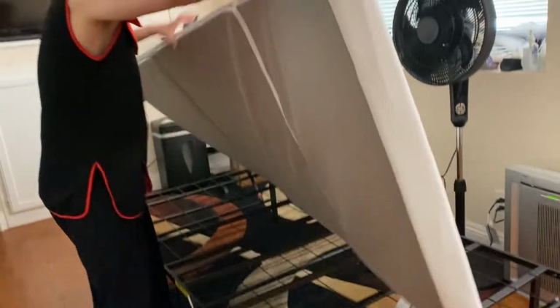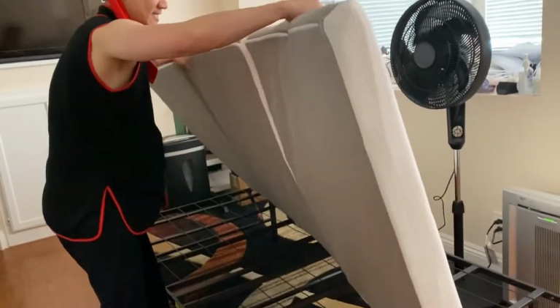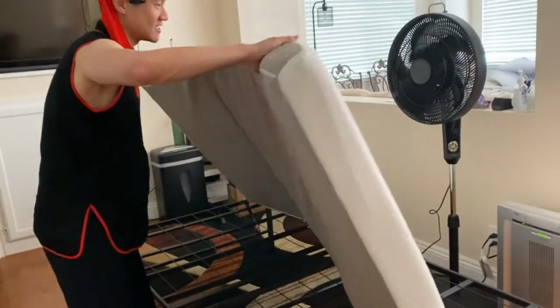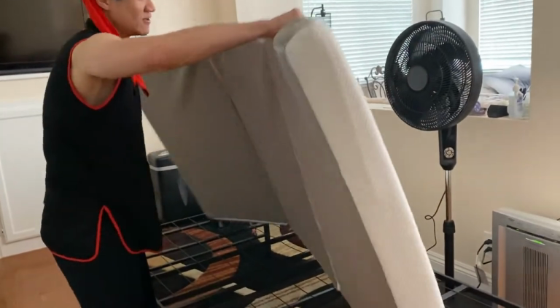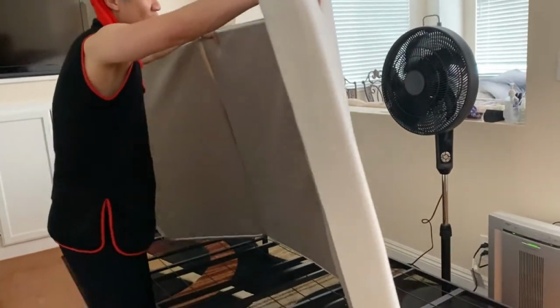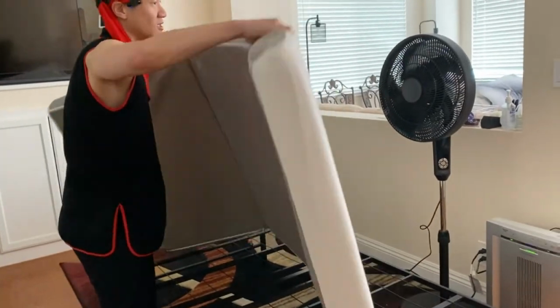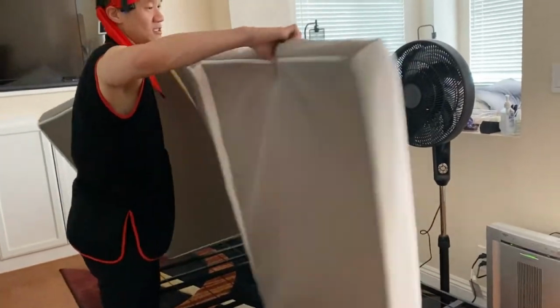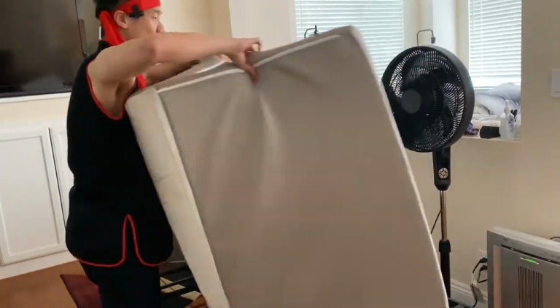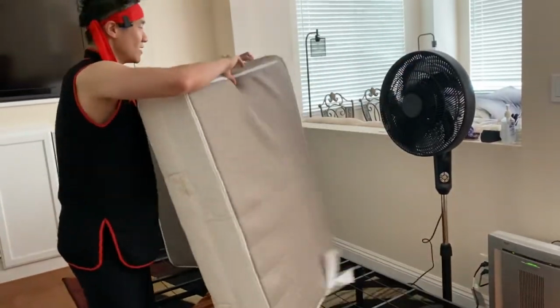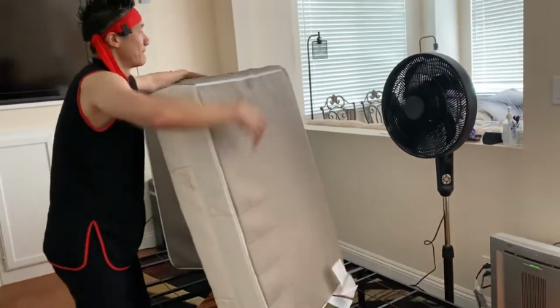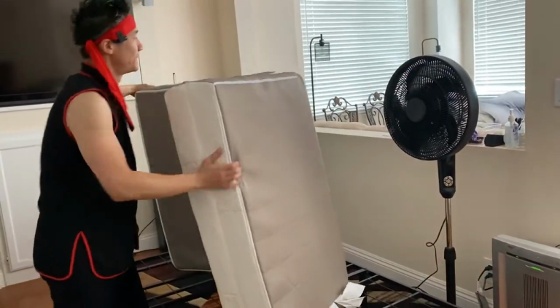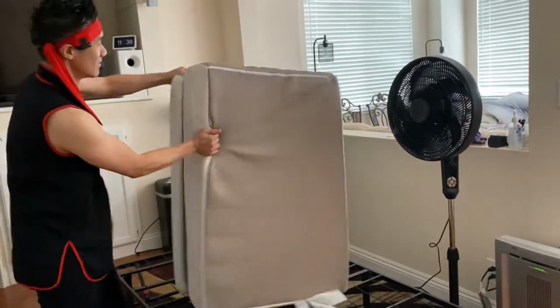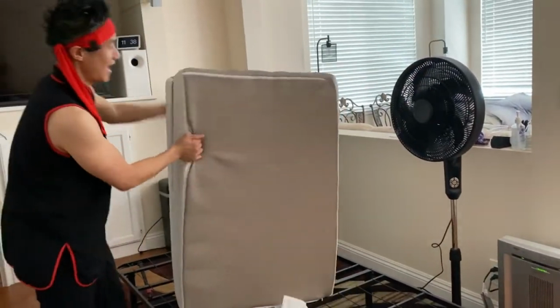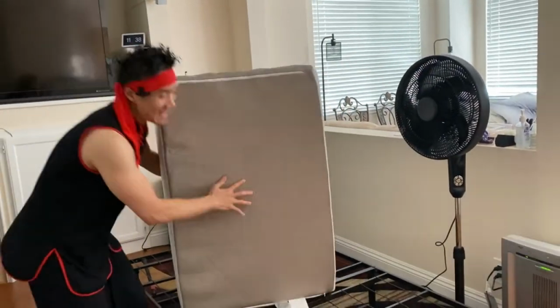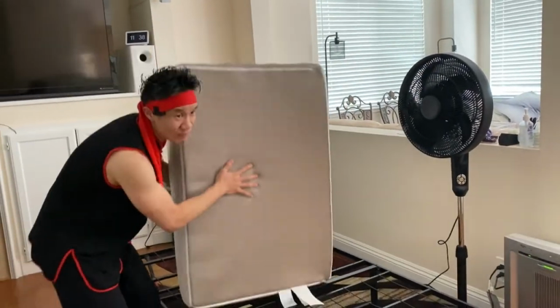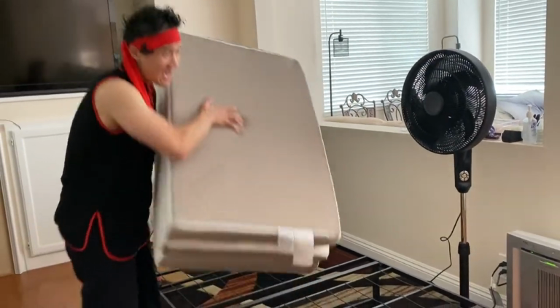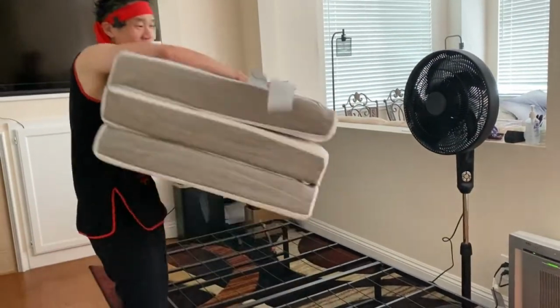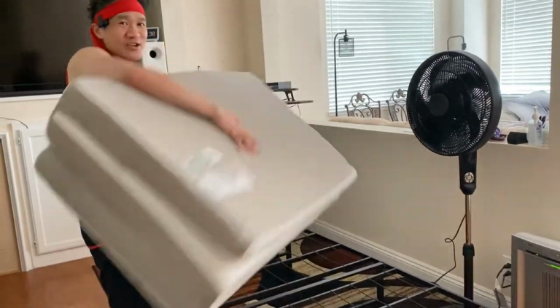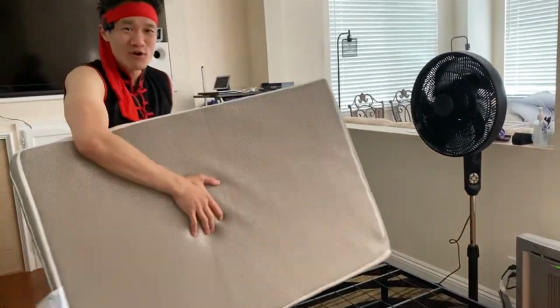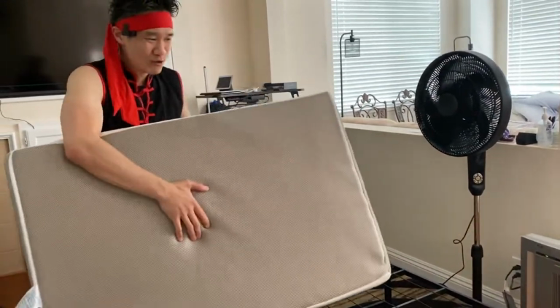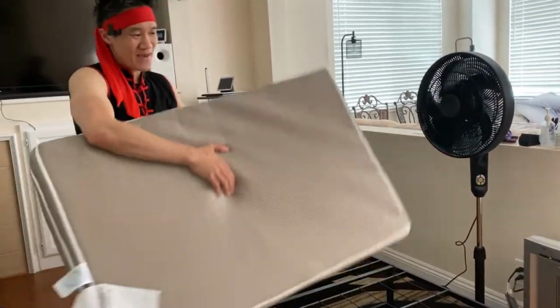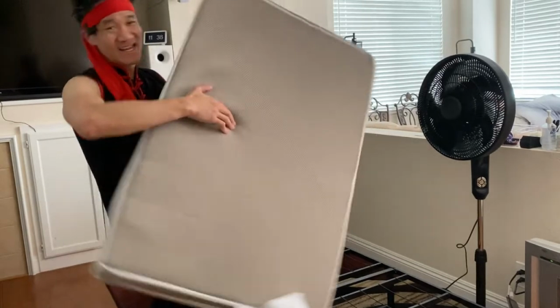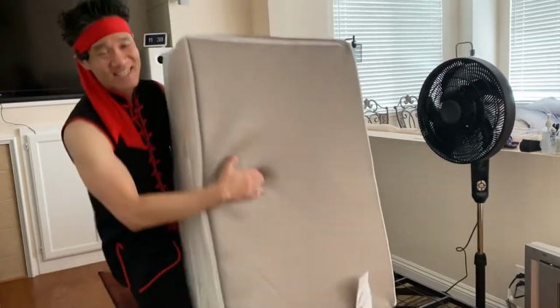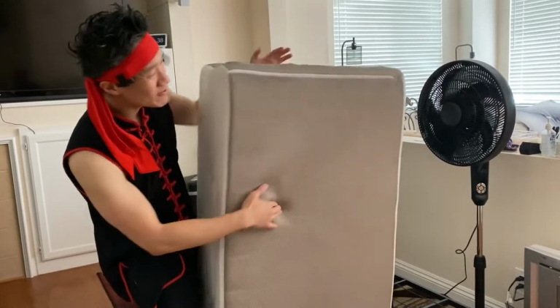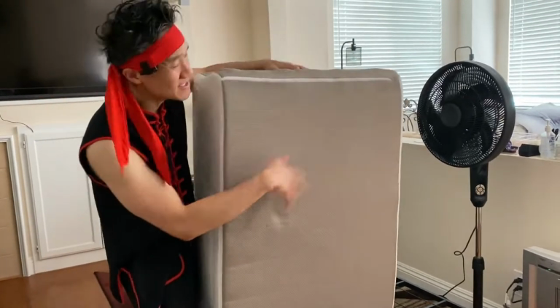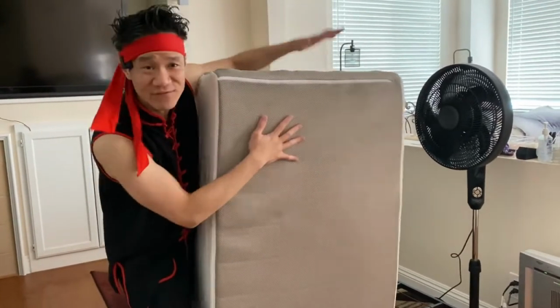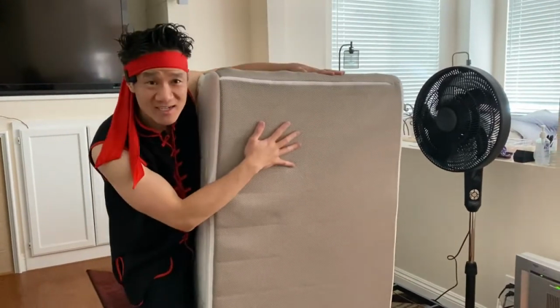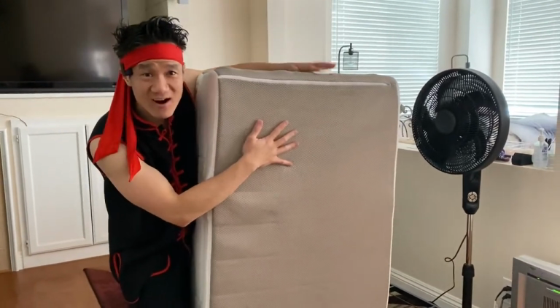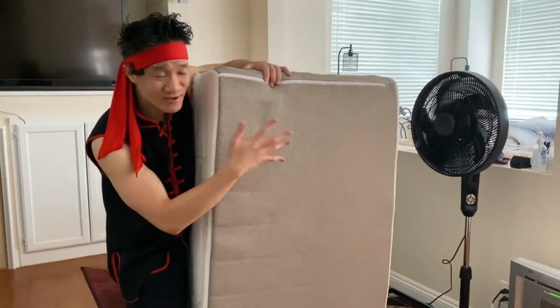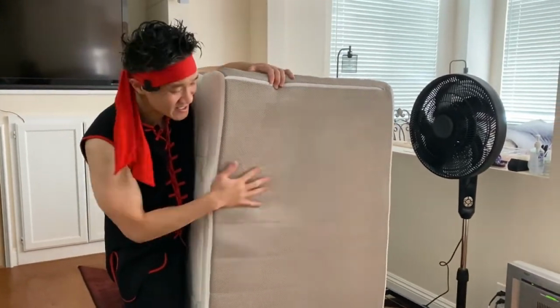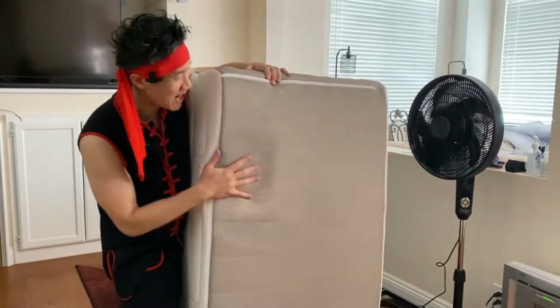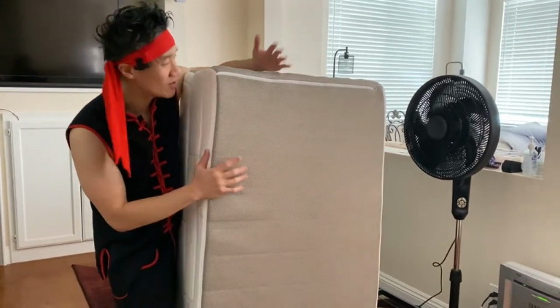Just like this — you fold it, fold it again, and now you have your twin bed. It's so easy to fit in a car and so easy to travel with.